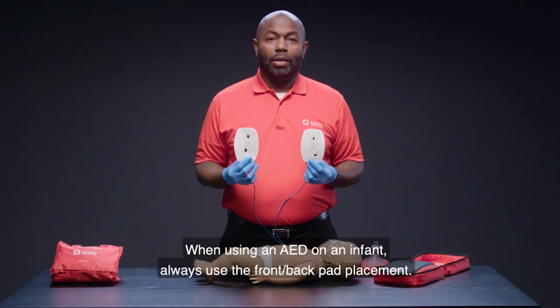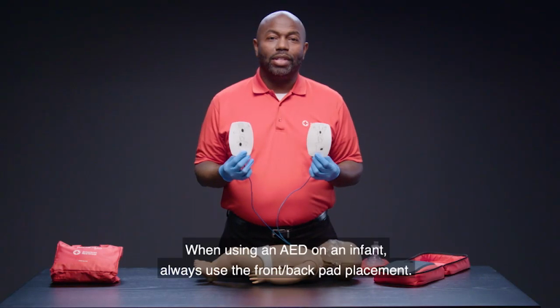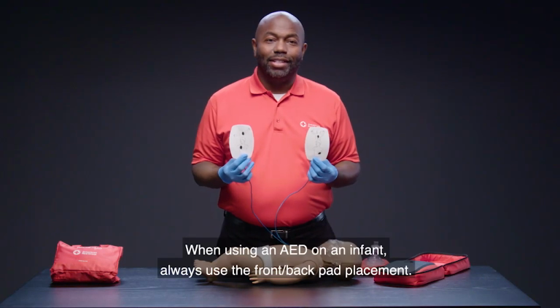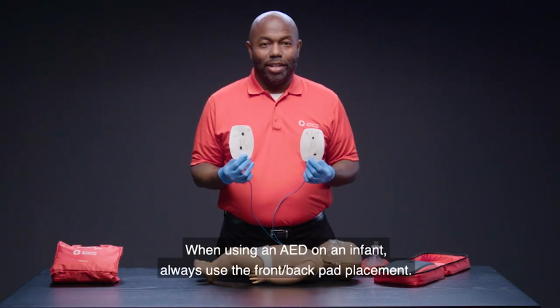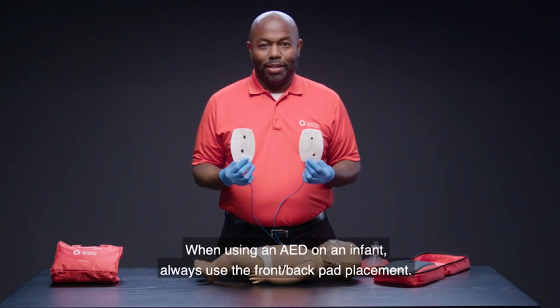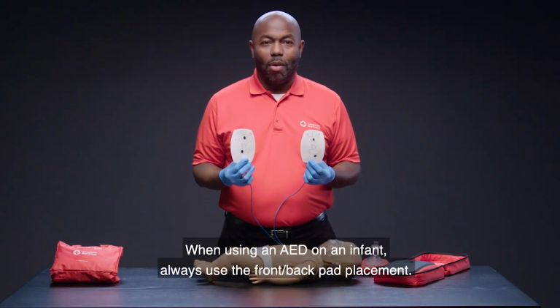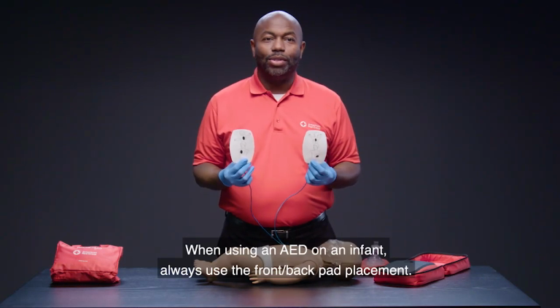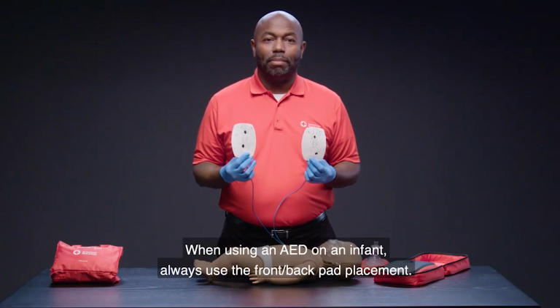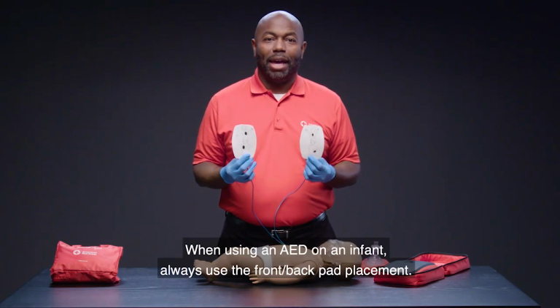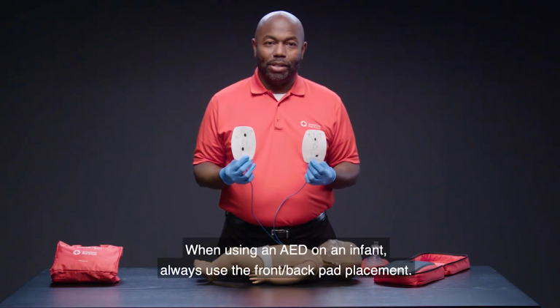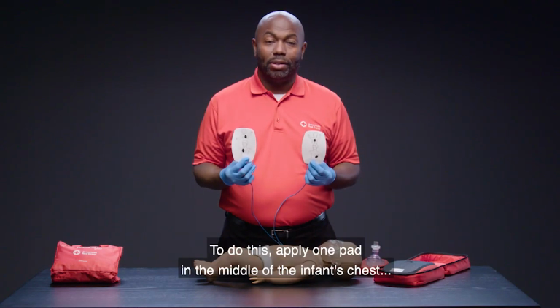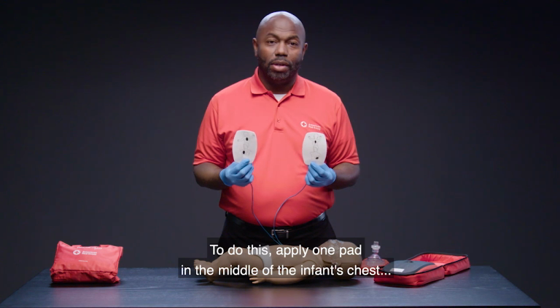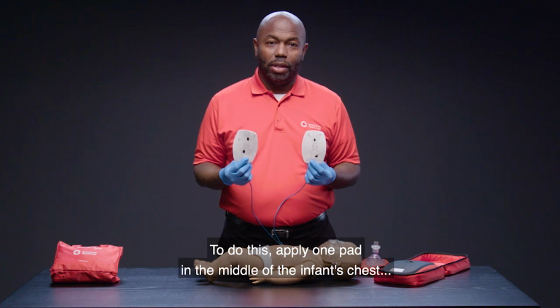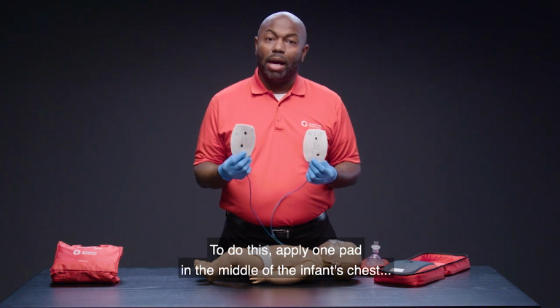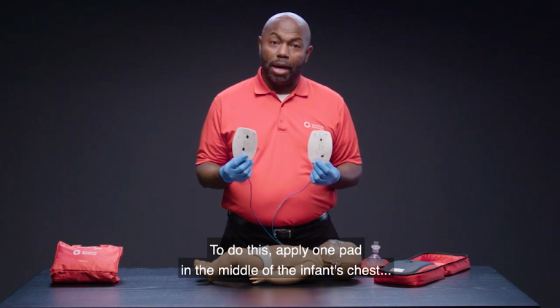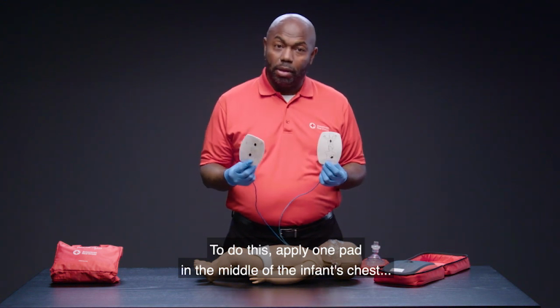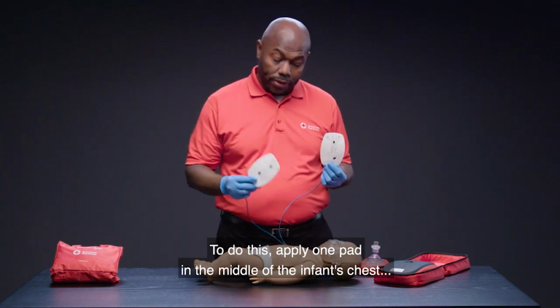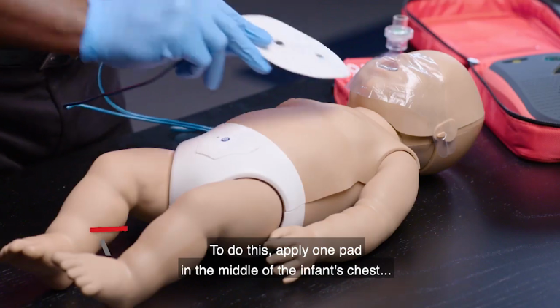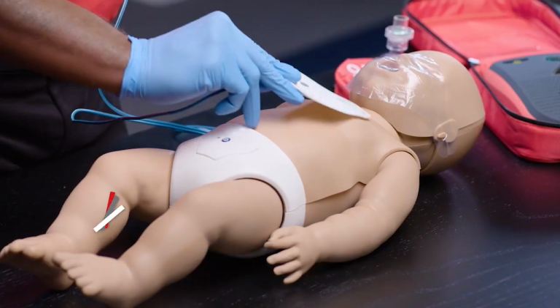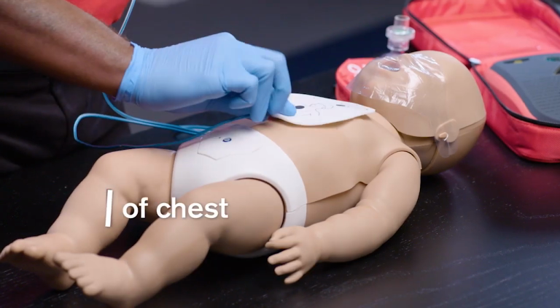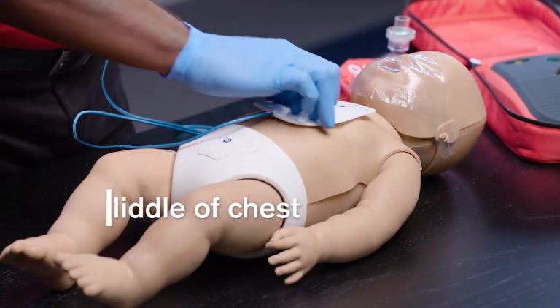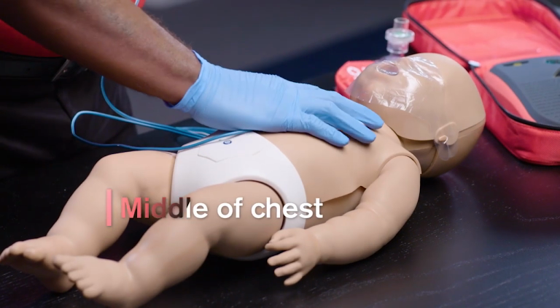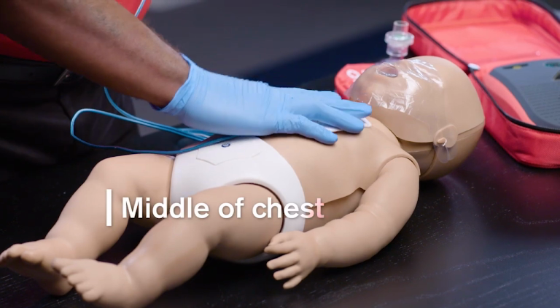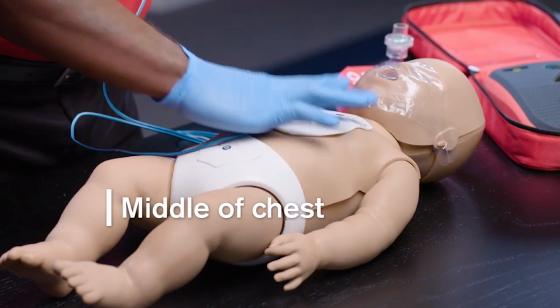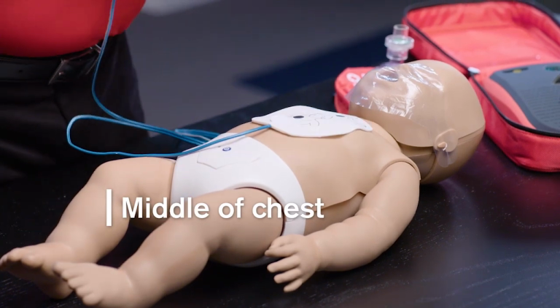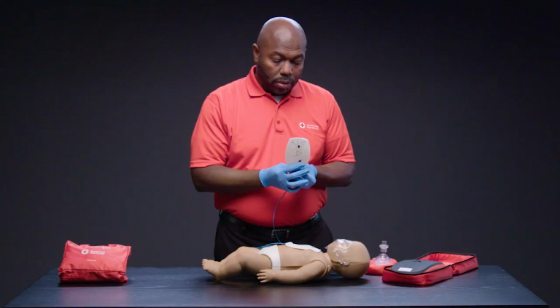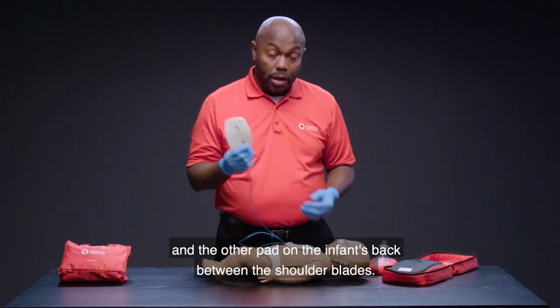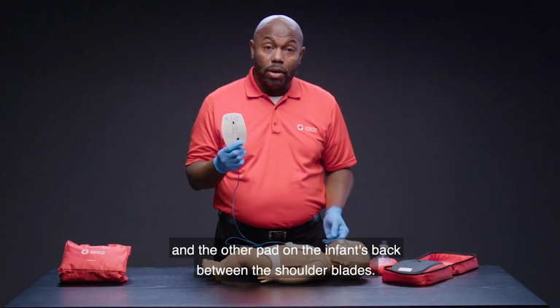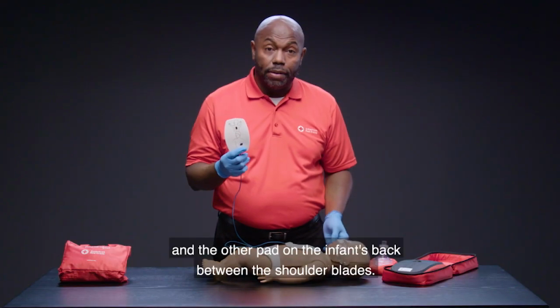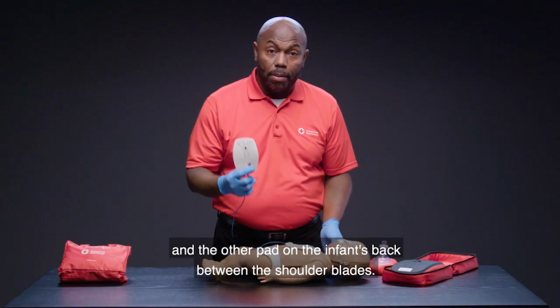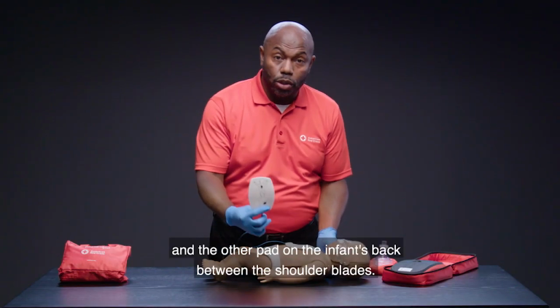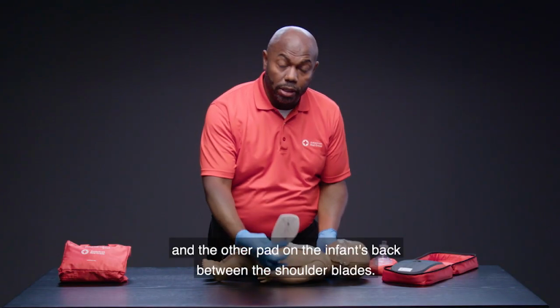When using an AED on an infant, always use the front-back pad placement. Apply one pad in the middle of the infant's chest and the other pad on the infant's back between the shoulder blades.